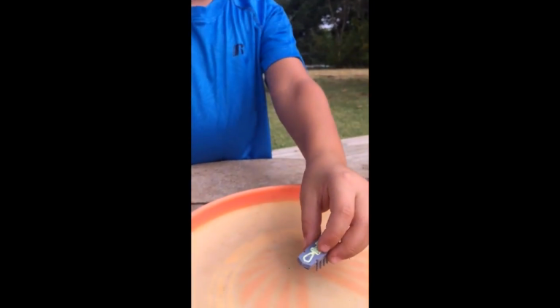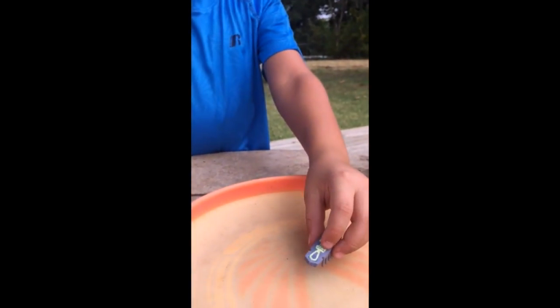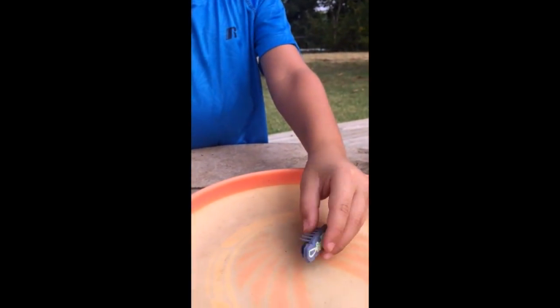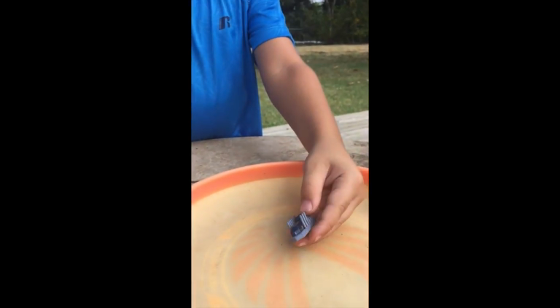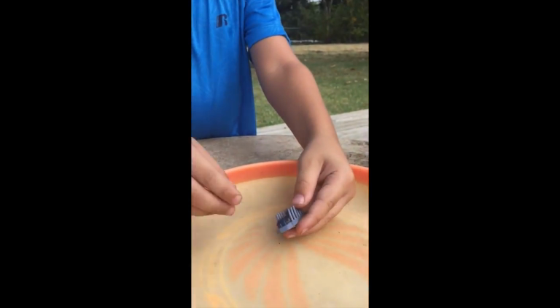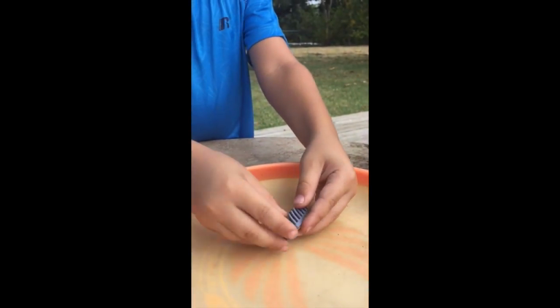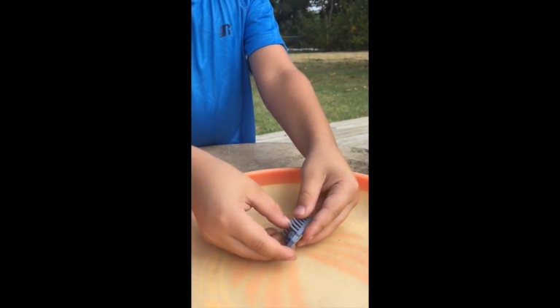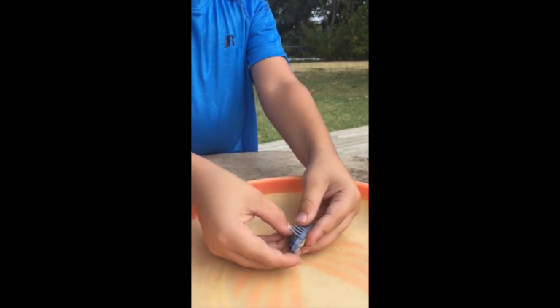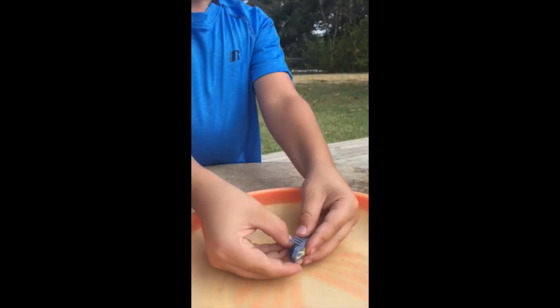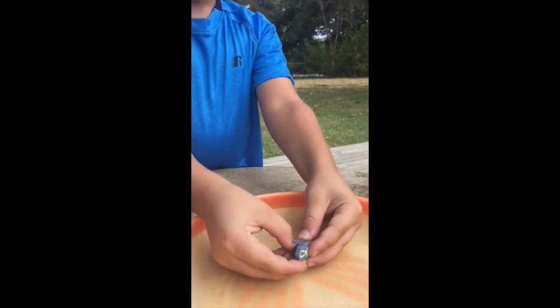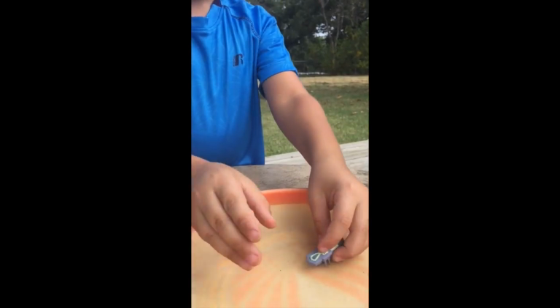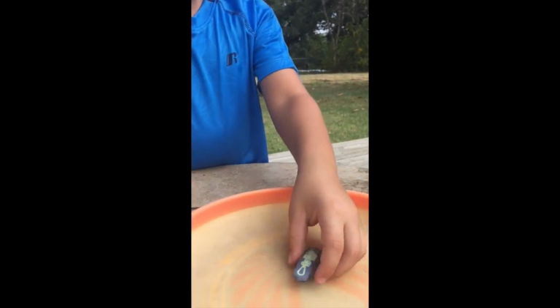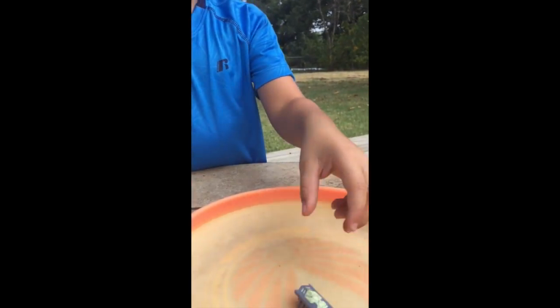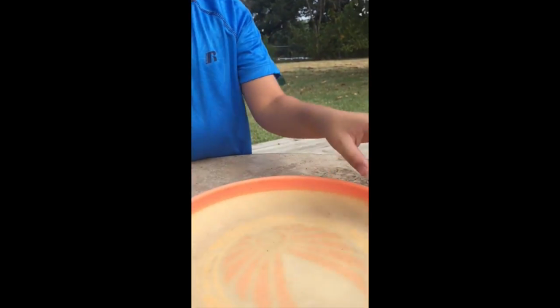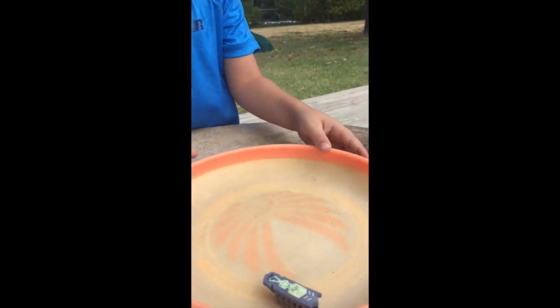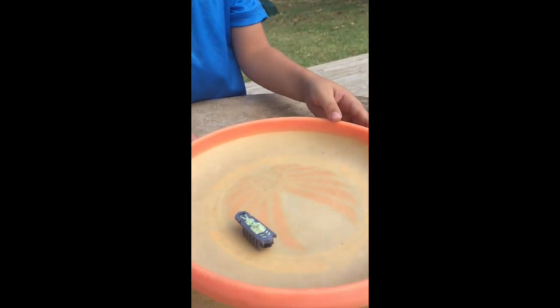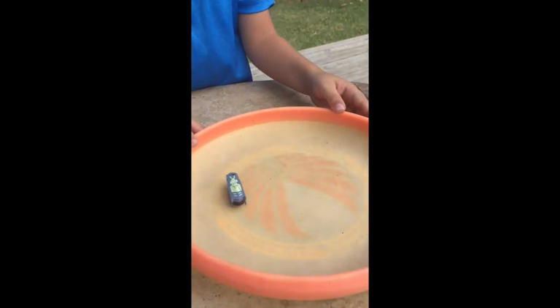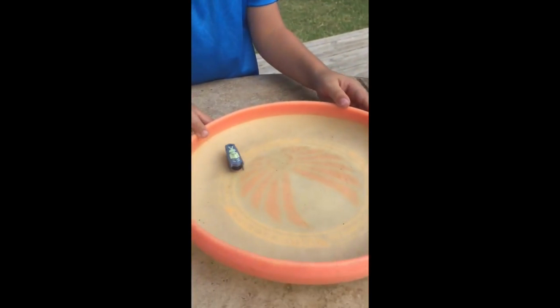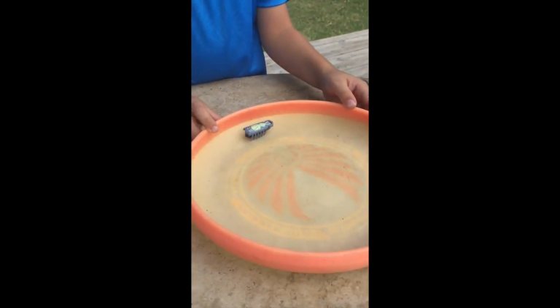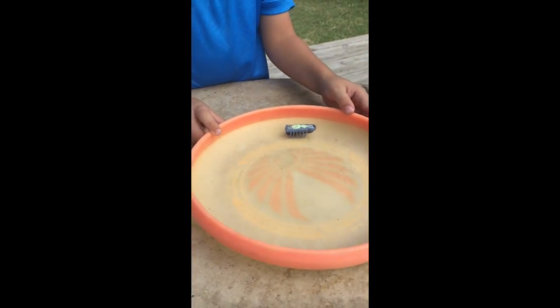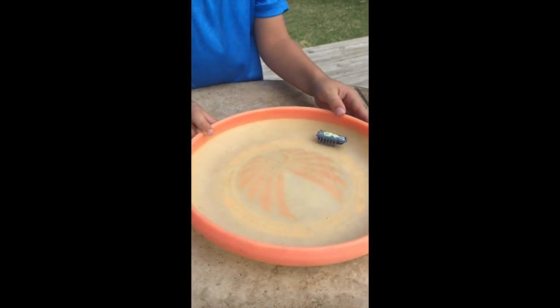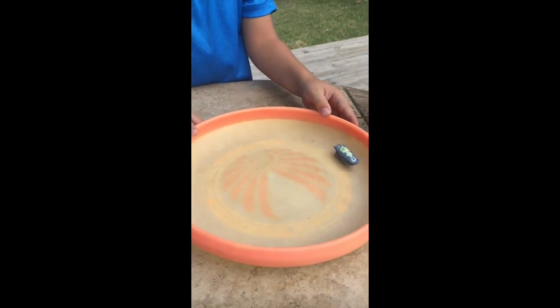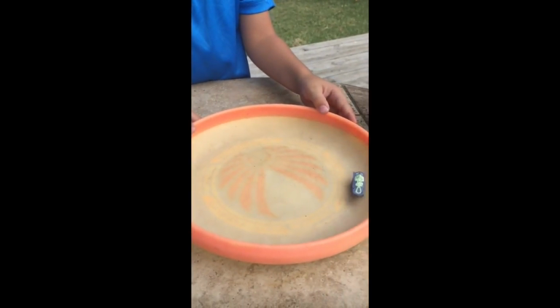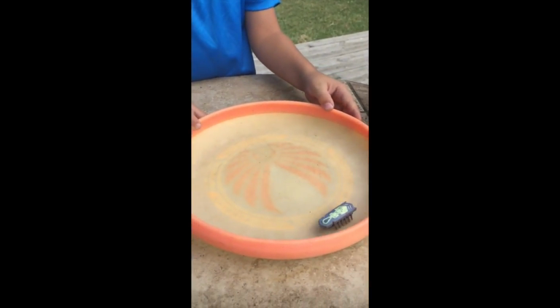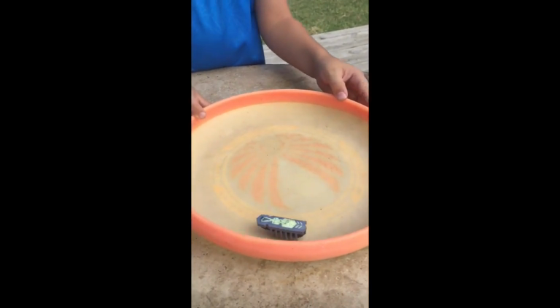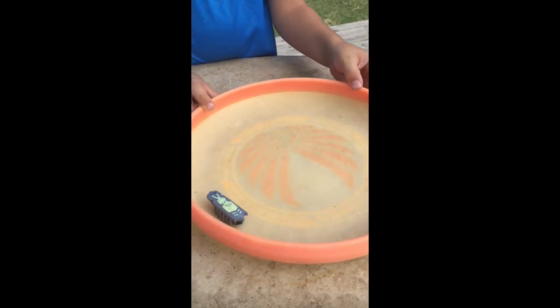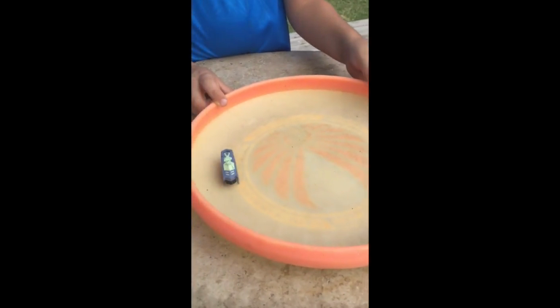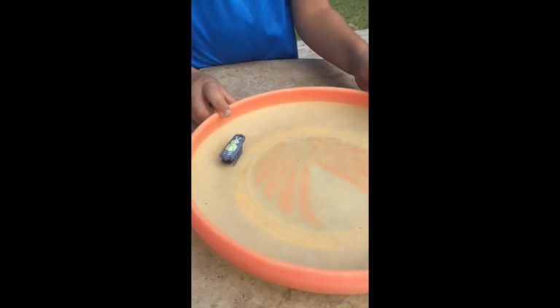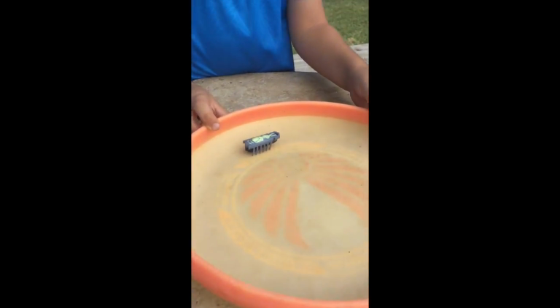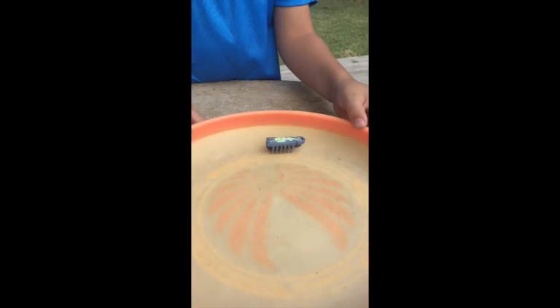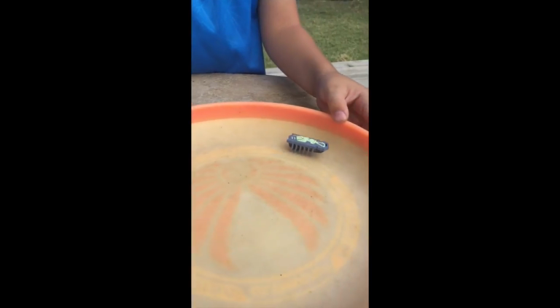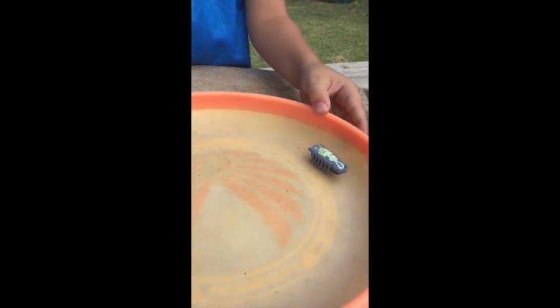What does it do? It can move around. Wow, that's cool.